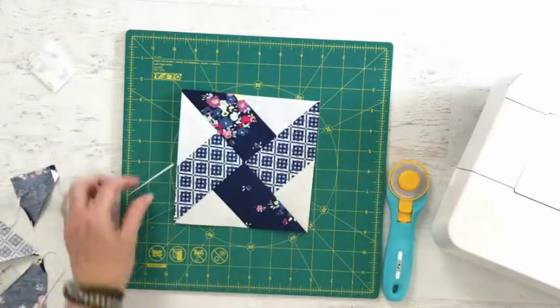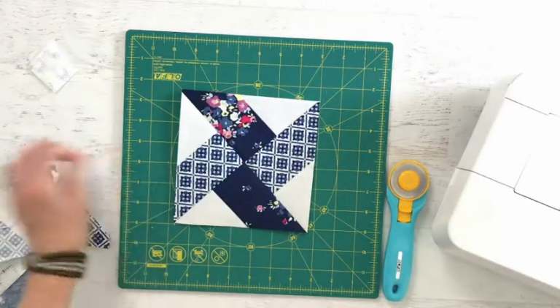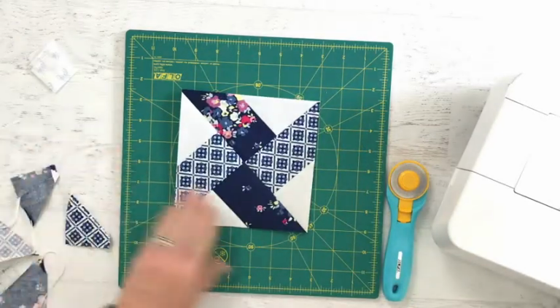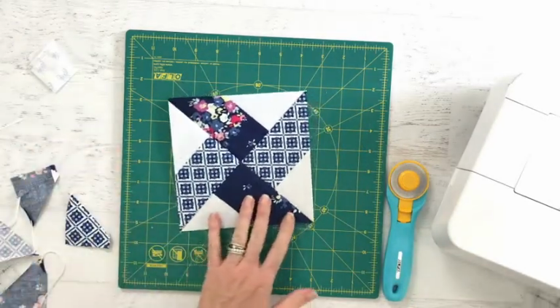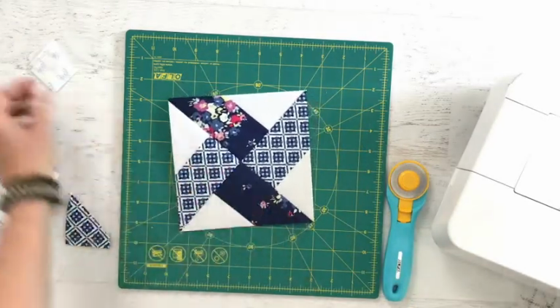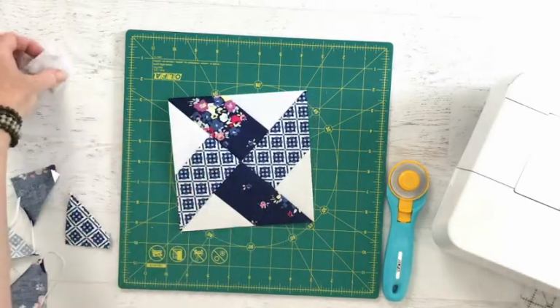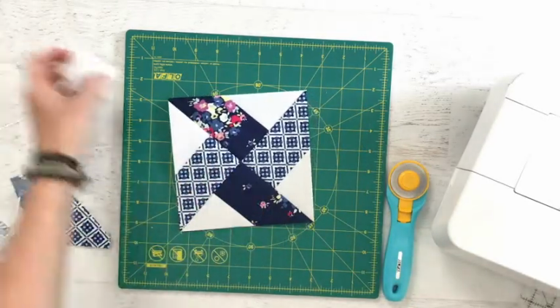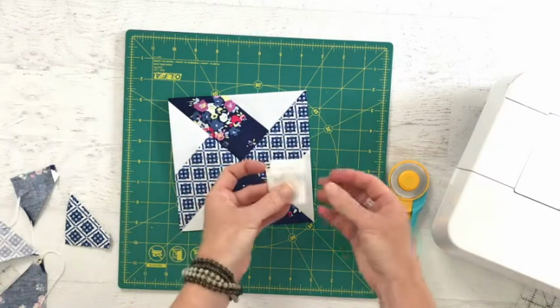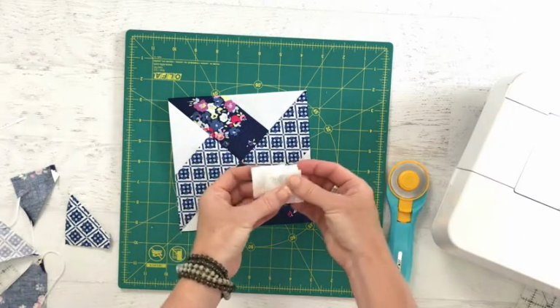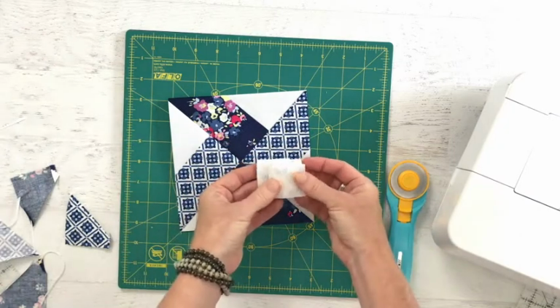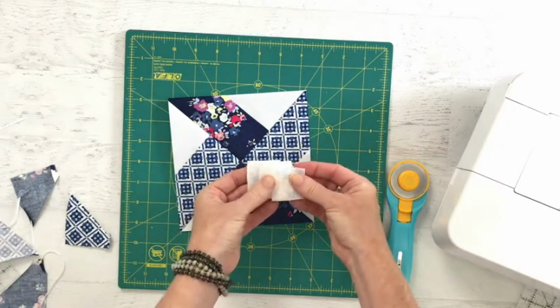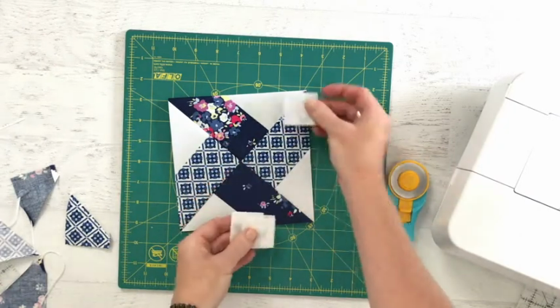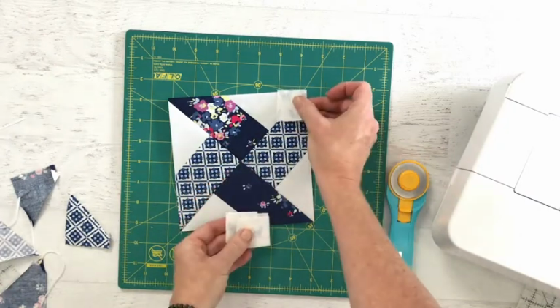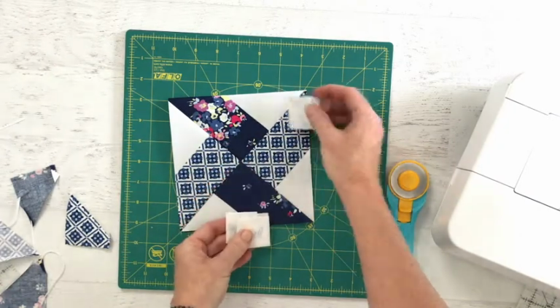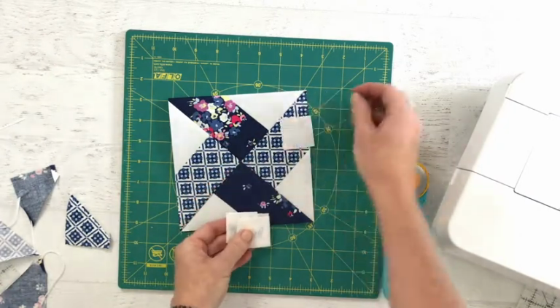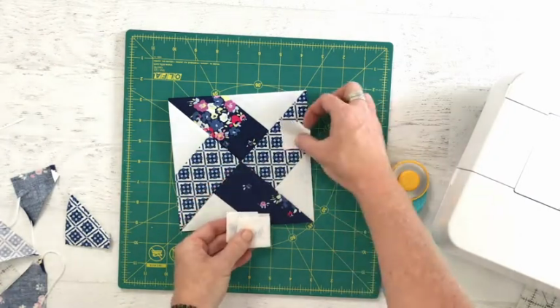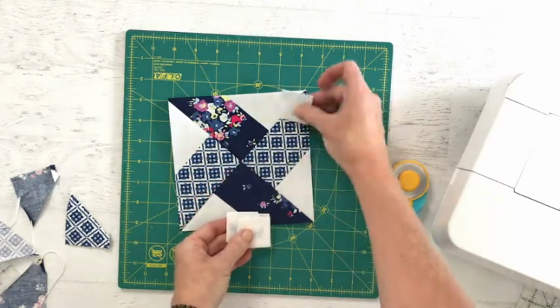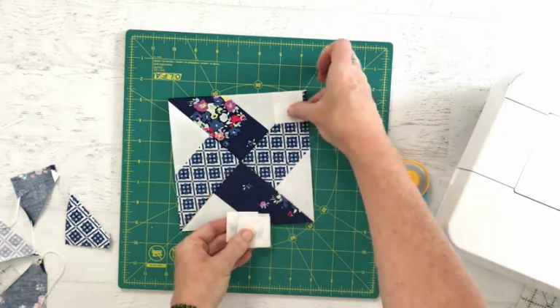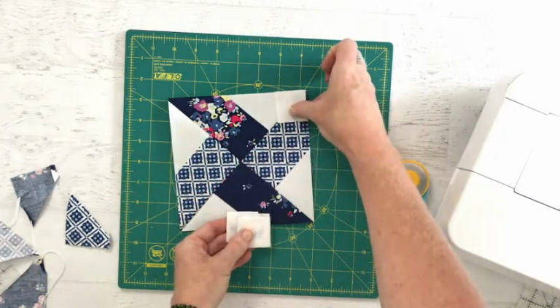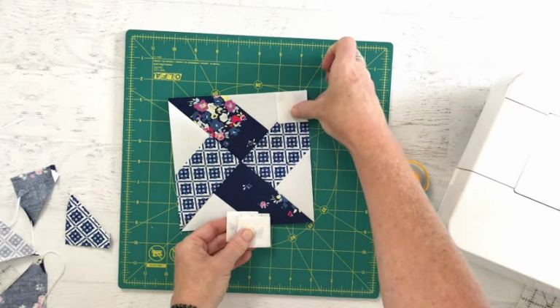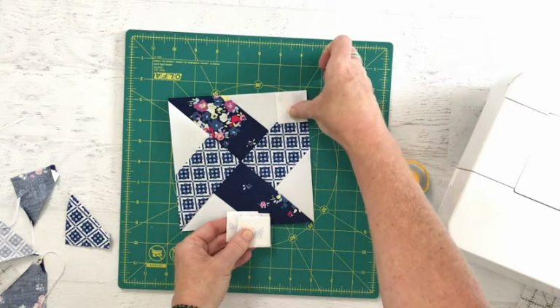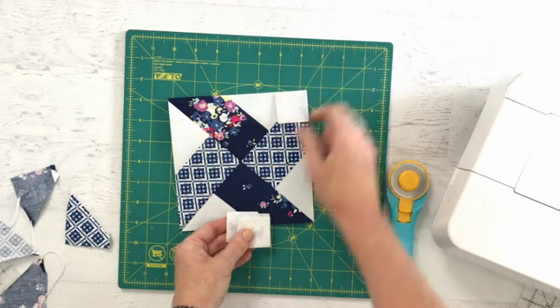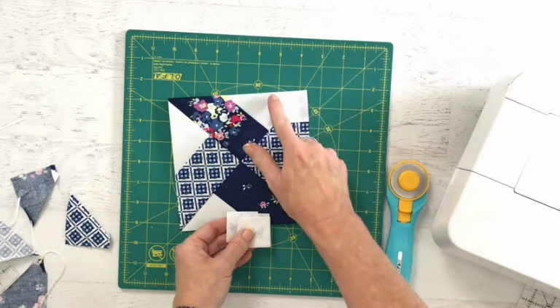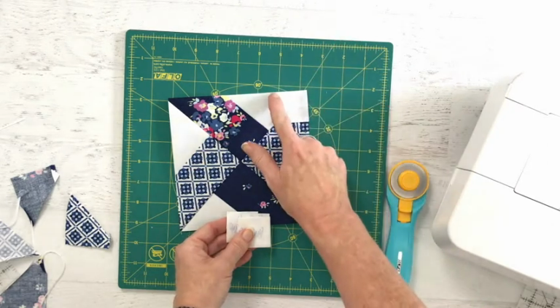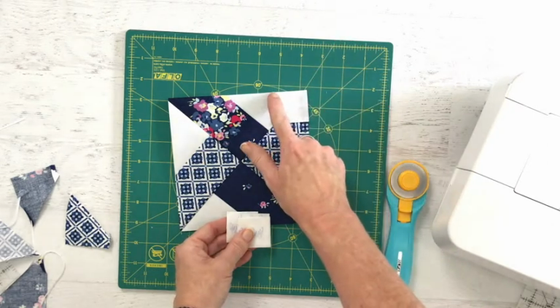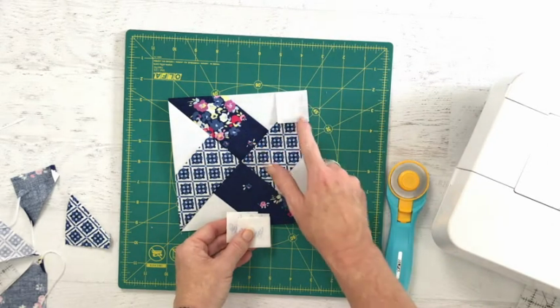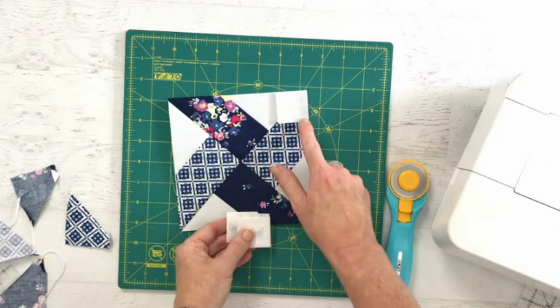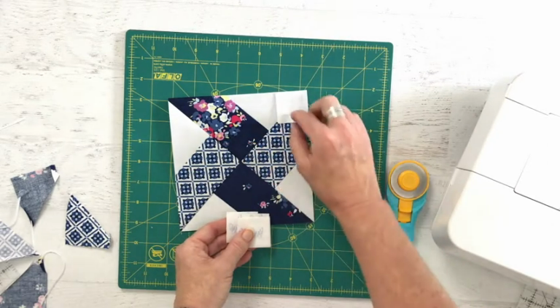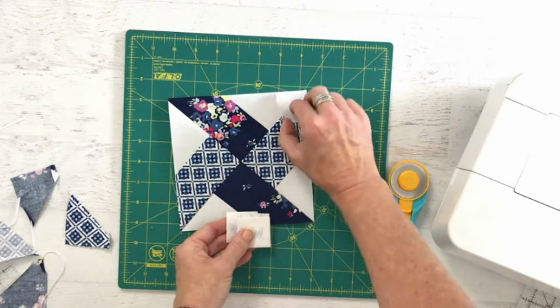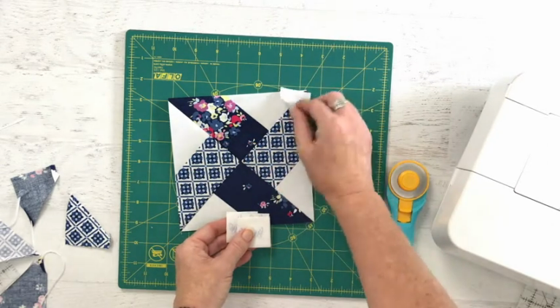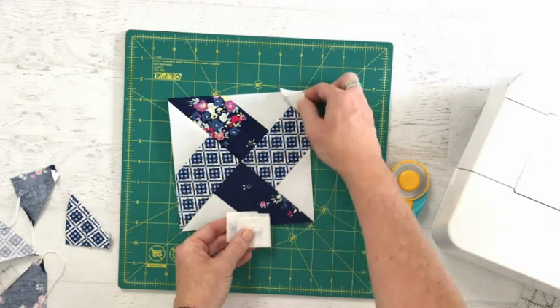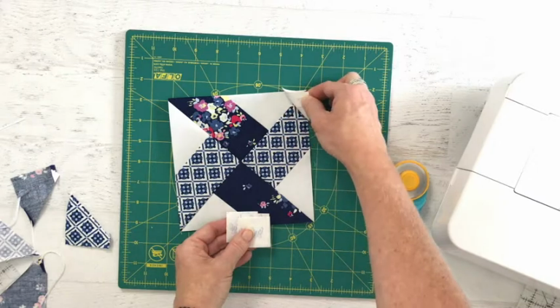With our block cut down to size, it's time to add our last final details of the corner unit. We're going to align it in the corner and then stitch from corner to corner, turning it out.